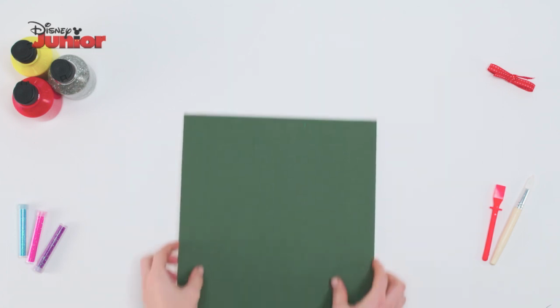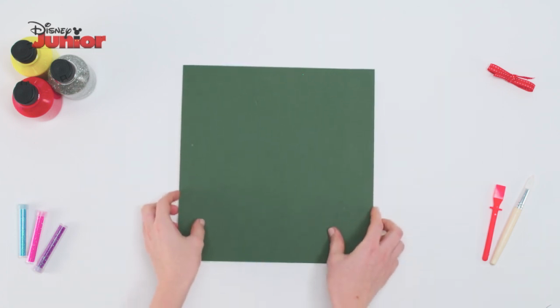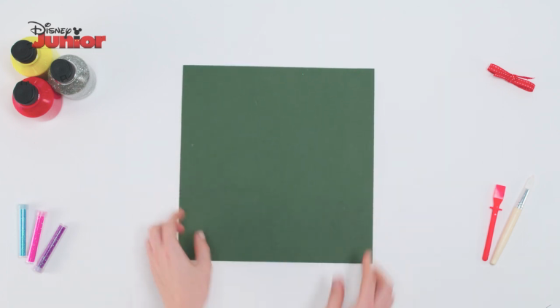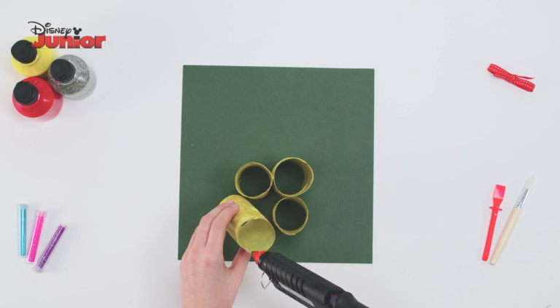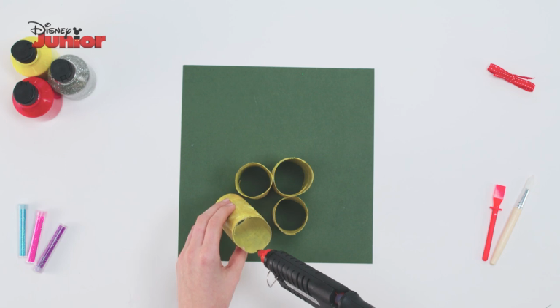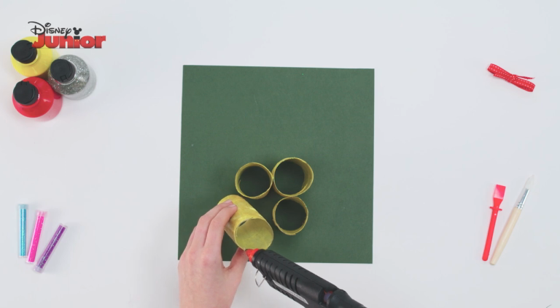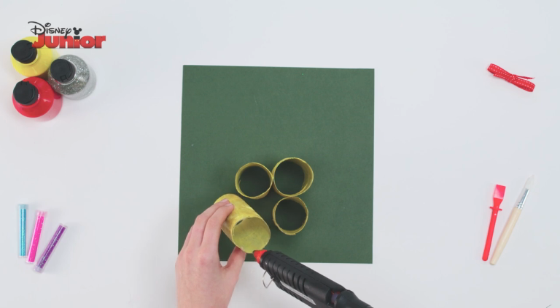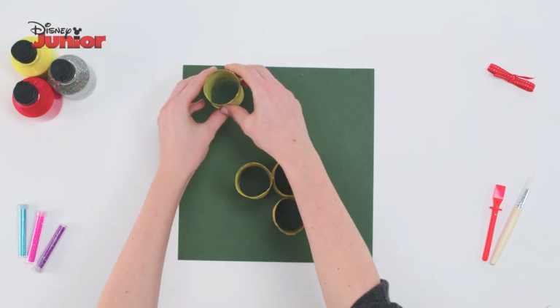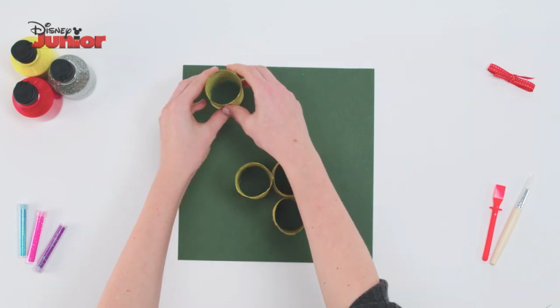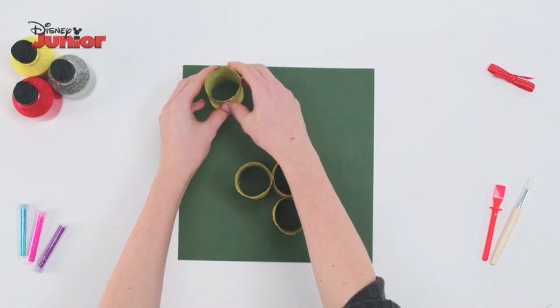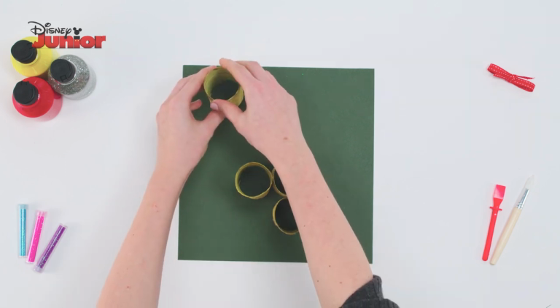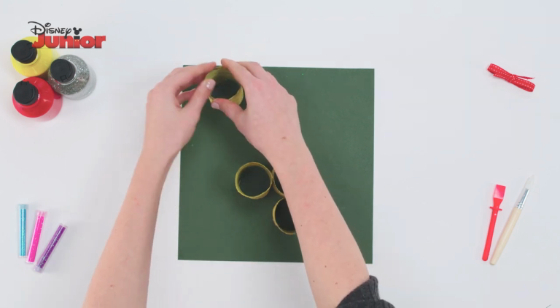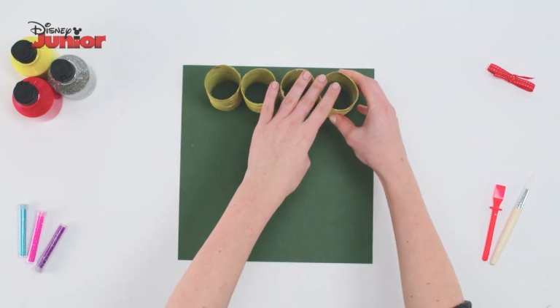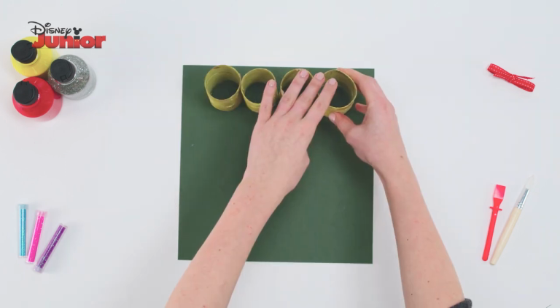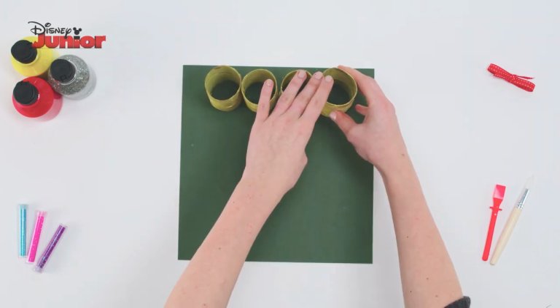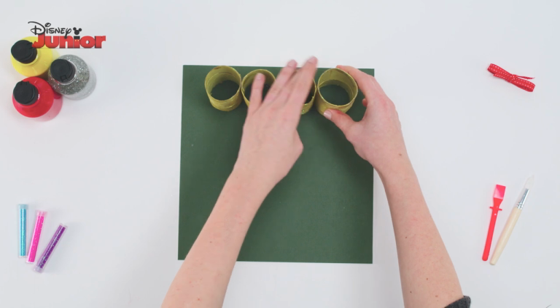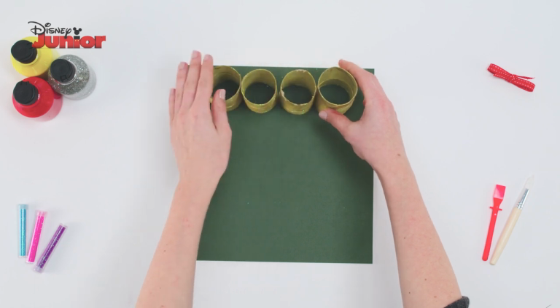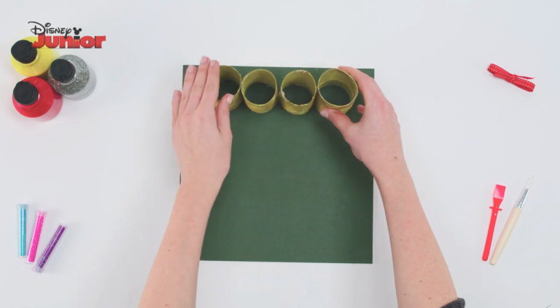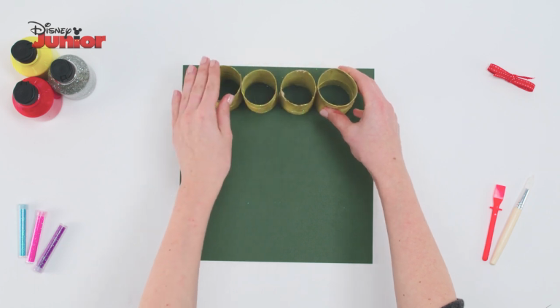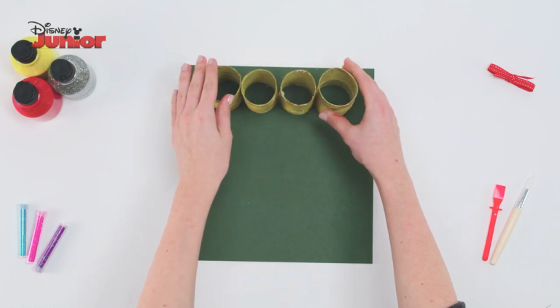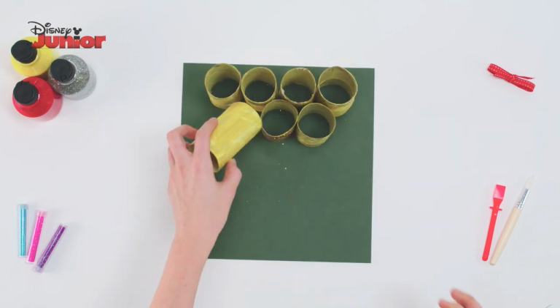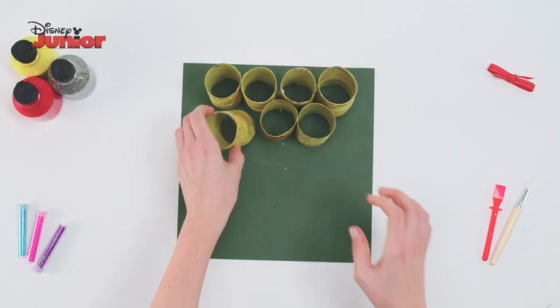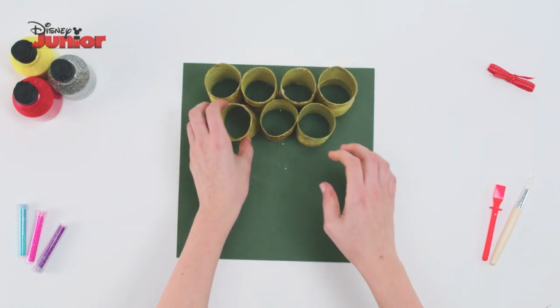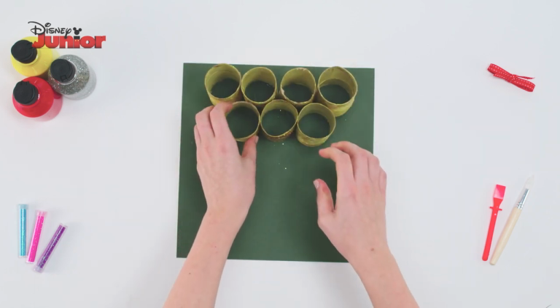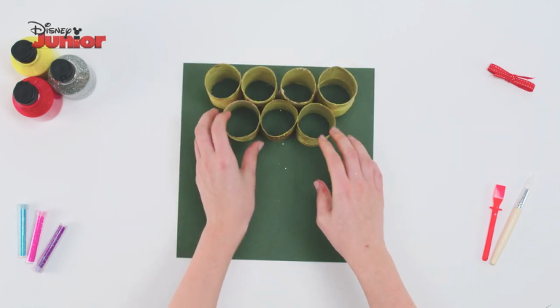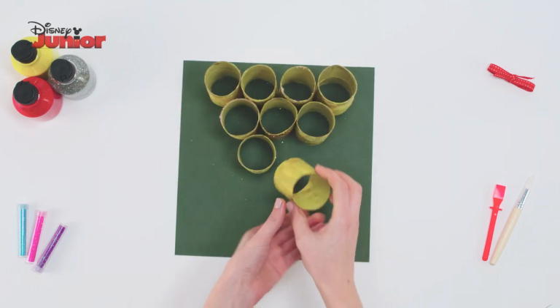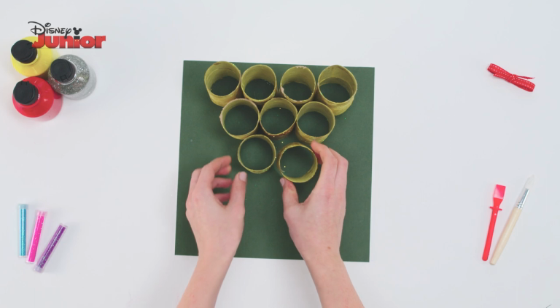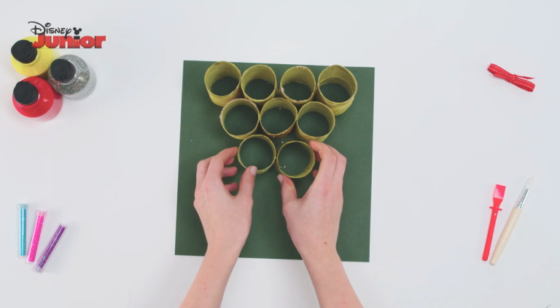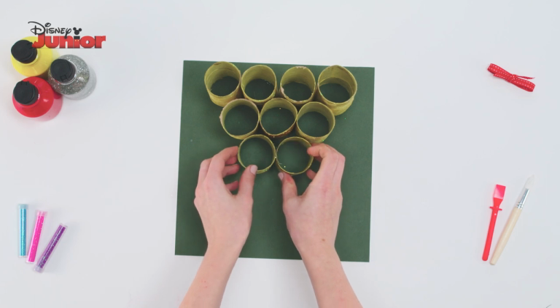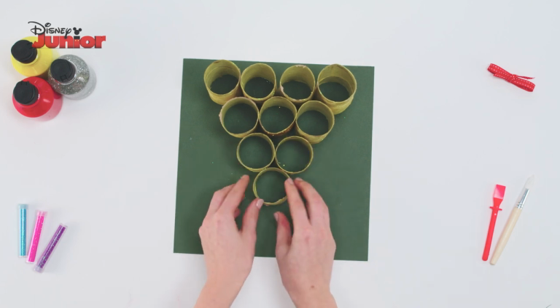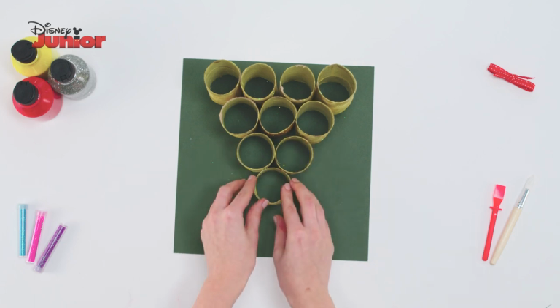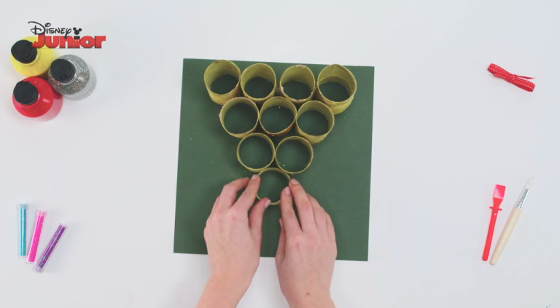Next, take a square of card and using the glue gun, stick on the rolls in a triangle shape. Place the 4 full sized rolls at the back, the 3 medium rolls in front of those, then add the 2 smaller rolls with the very smallest at the front.